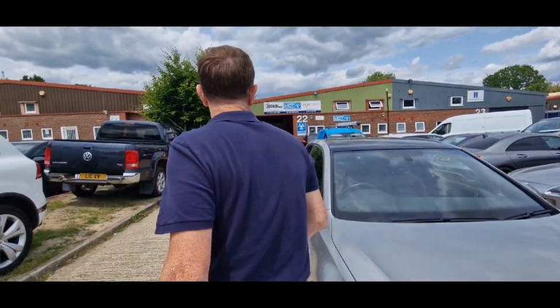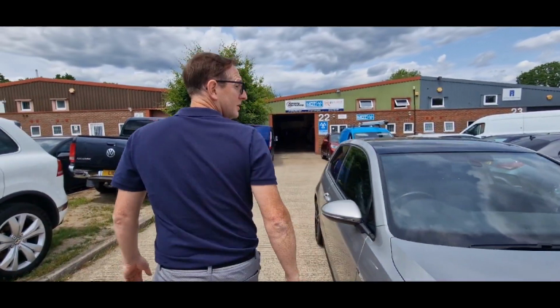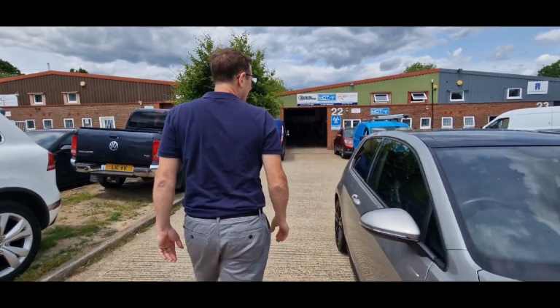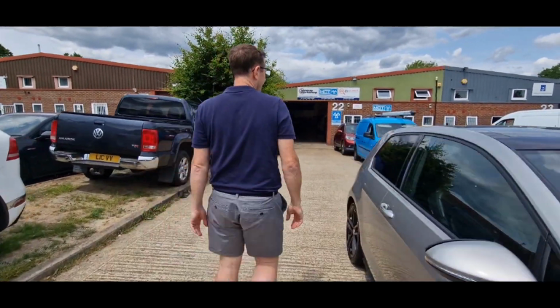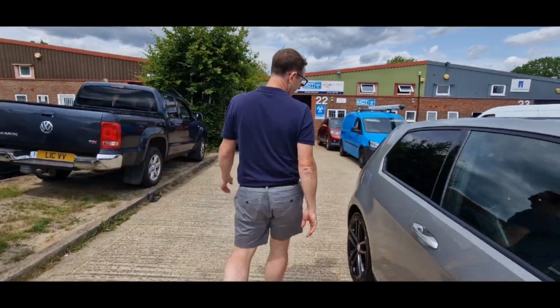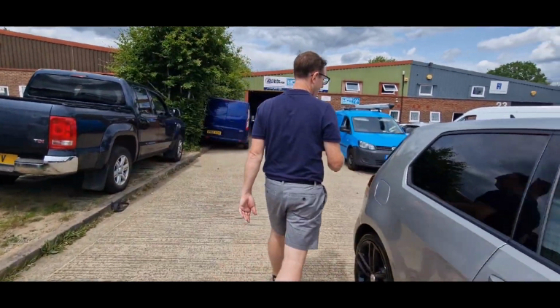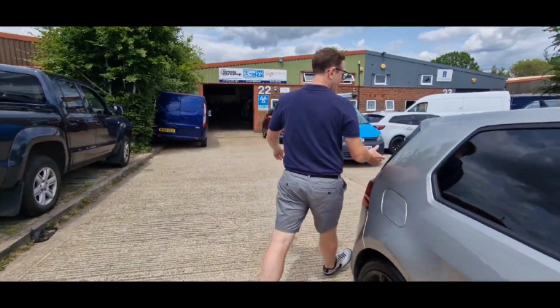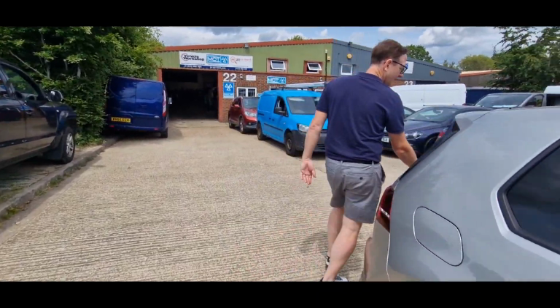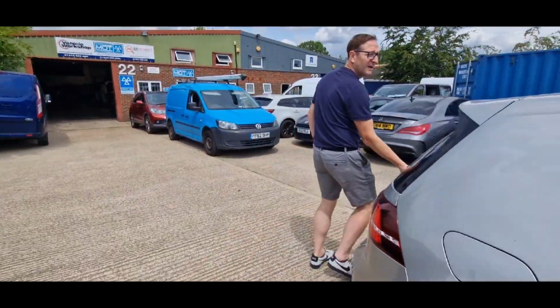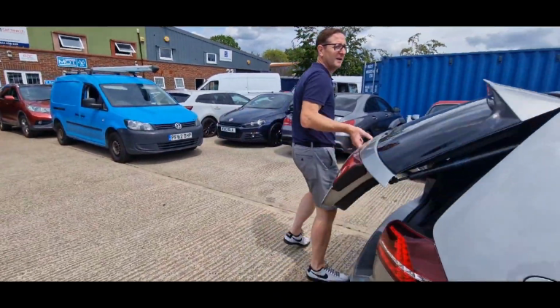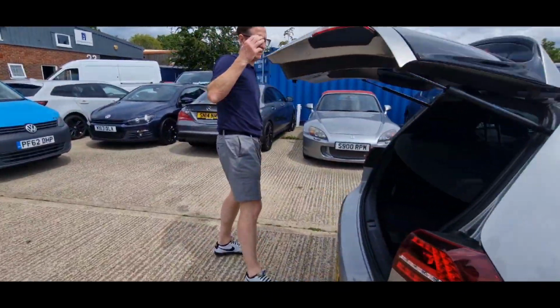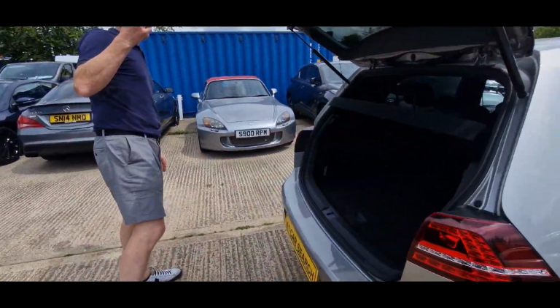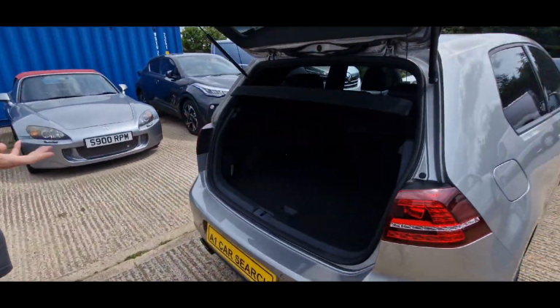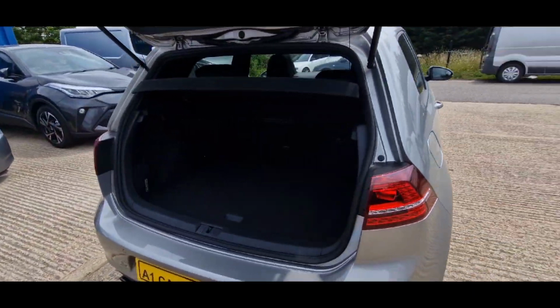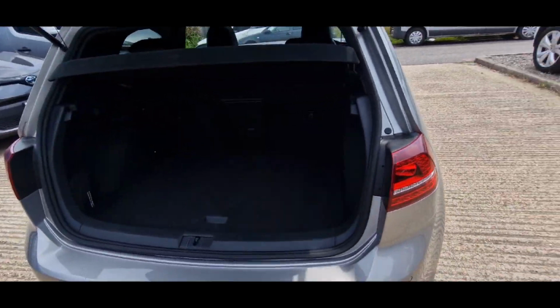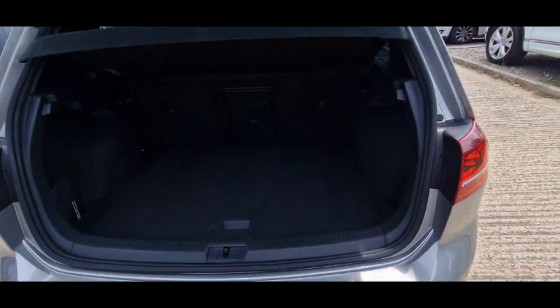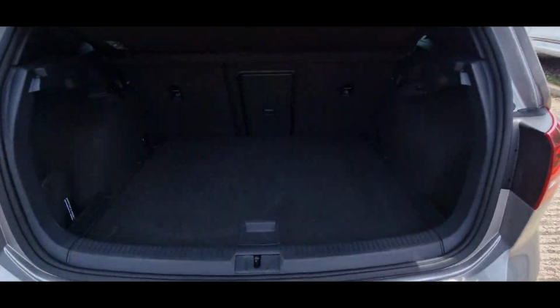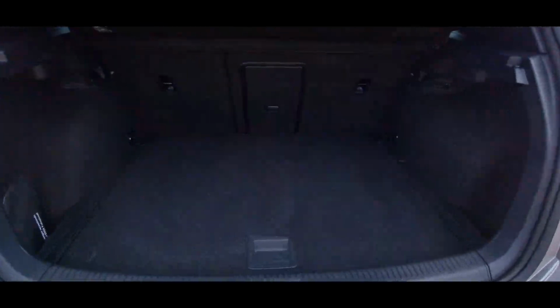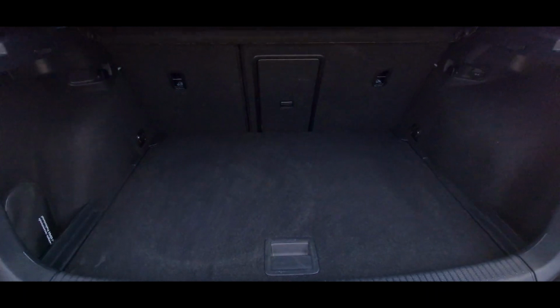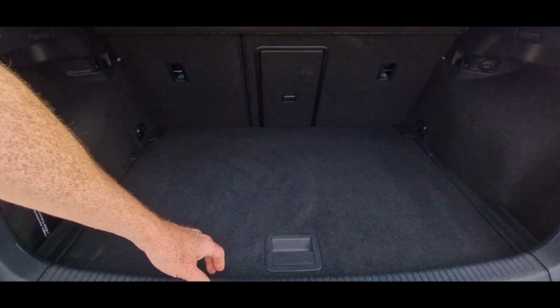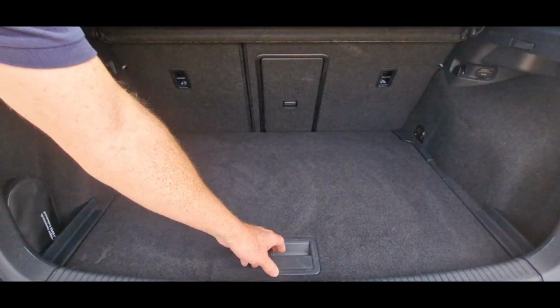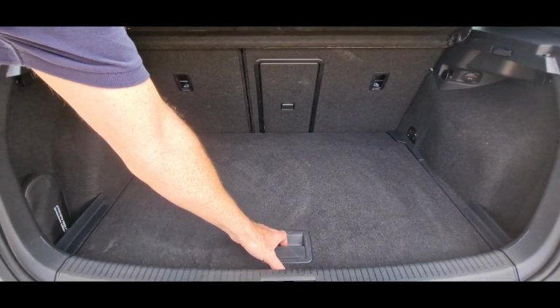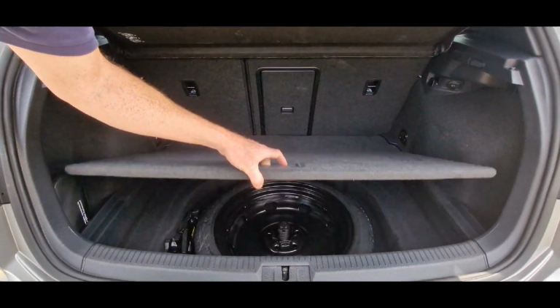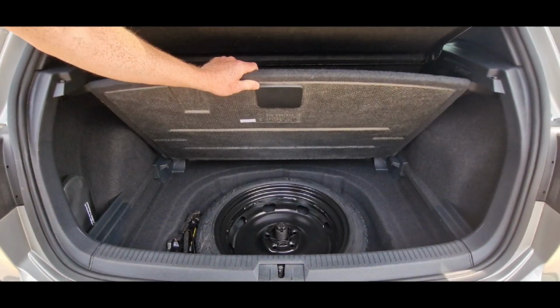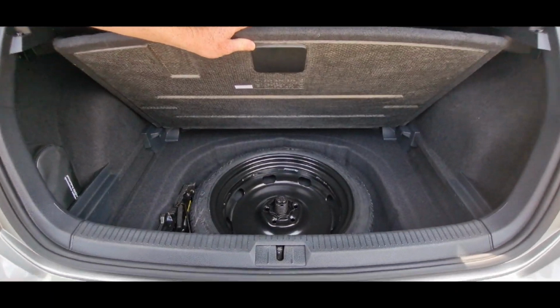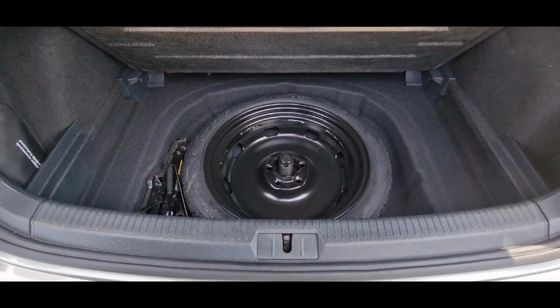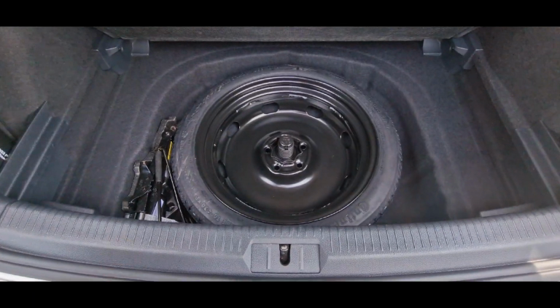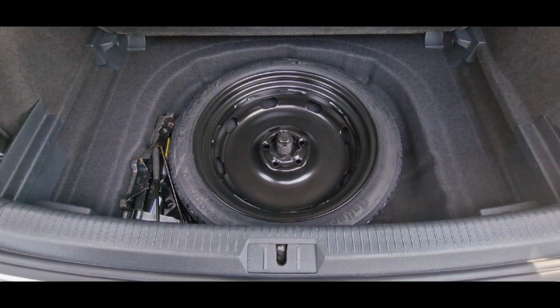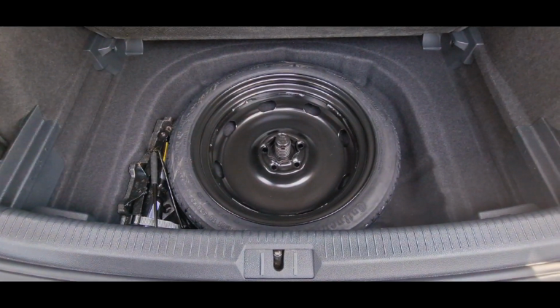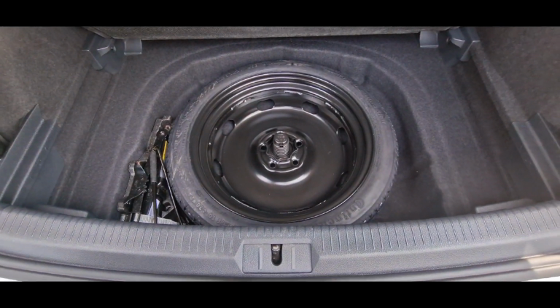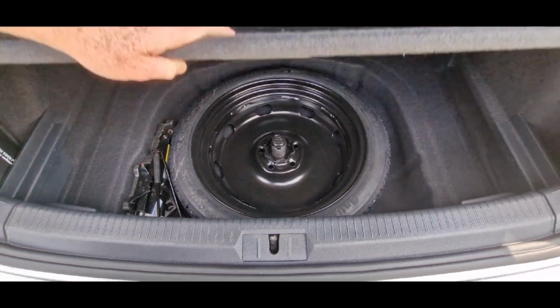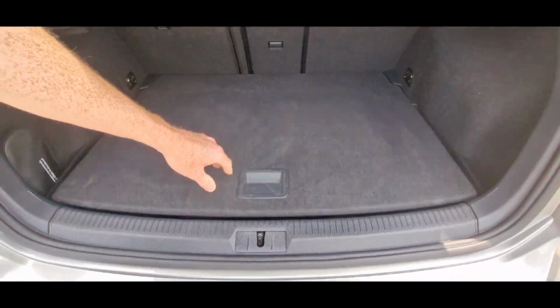We're going to have a look at the boot. Big boot — it's got a big boot. I do like a big boot myself. Smaller boot — got all the gear in there.